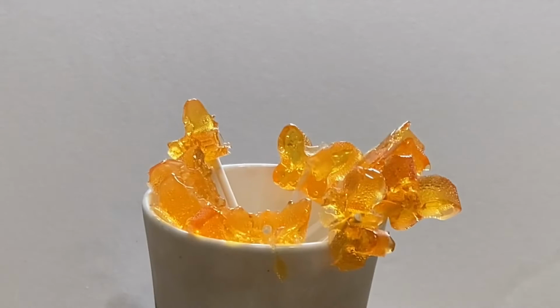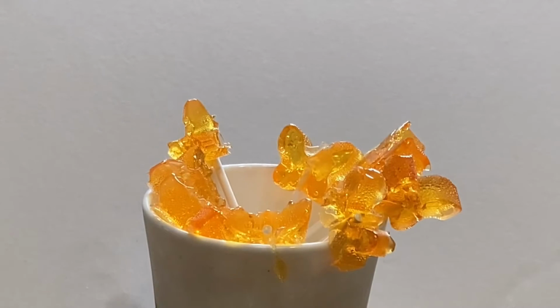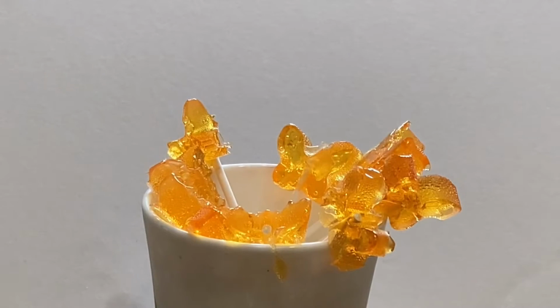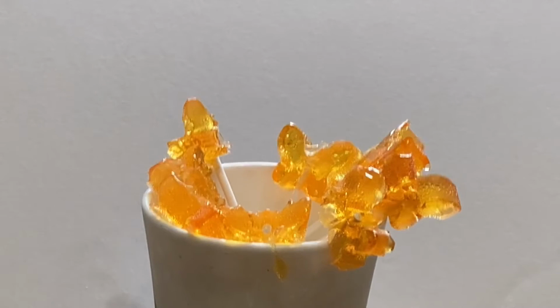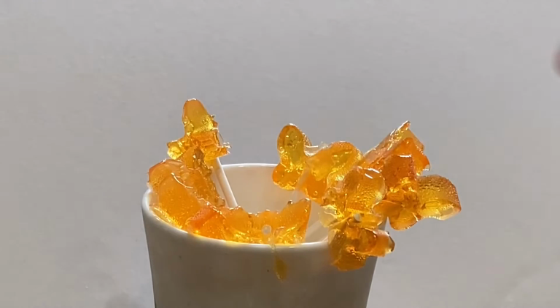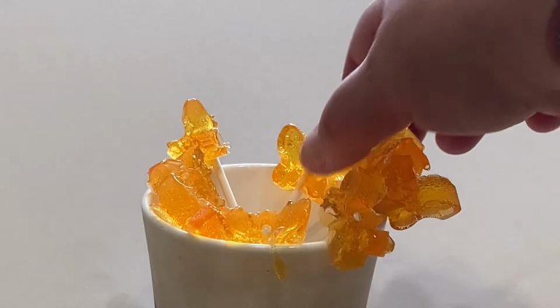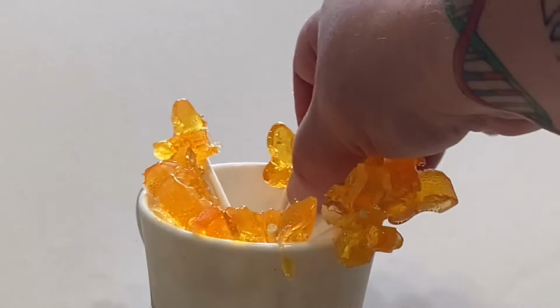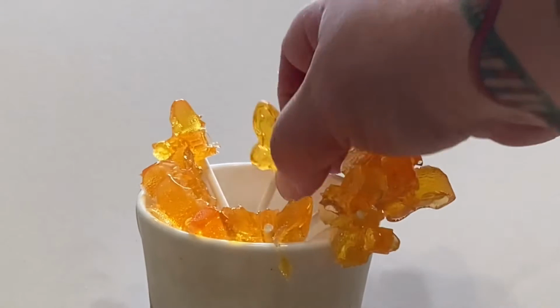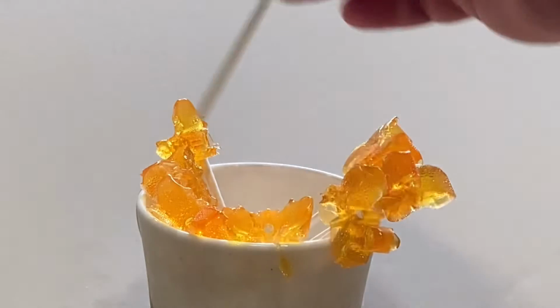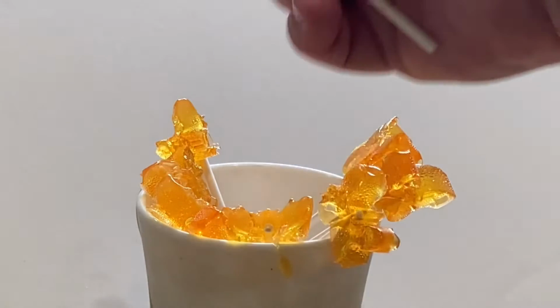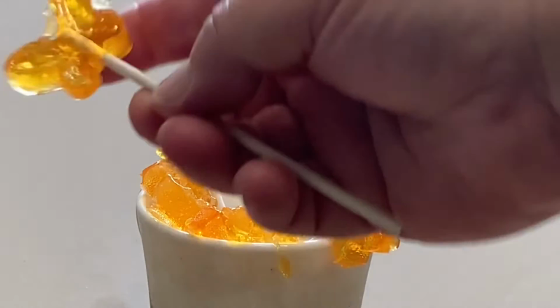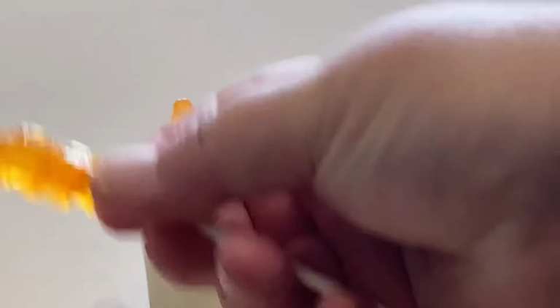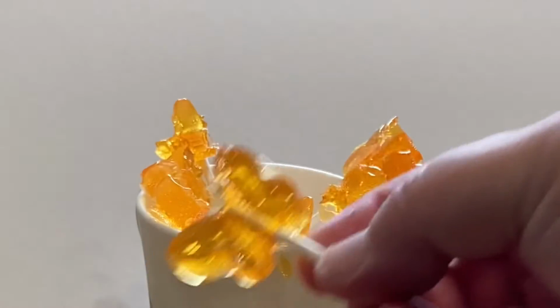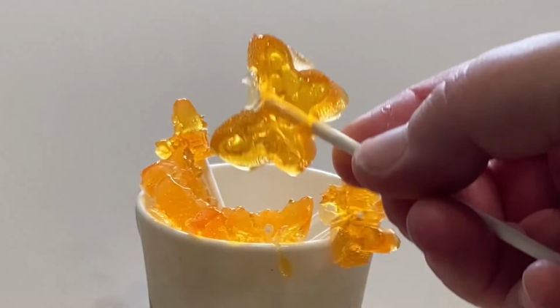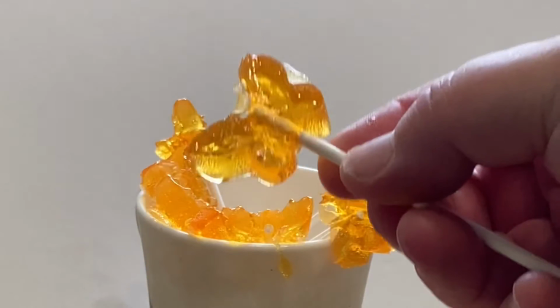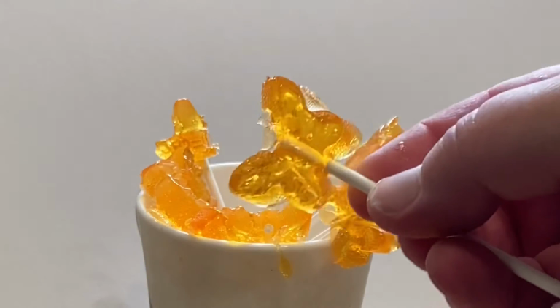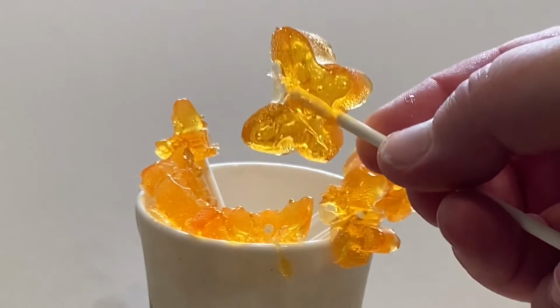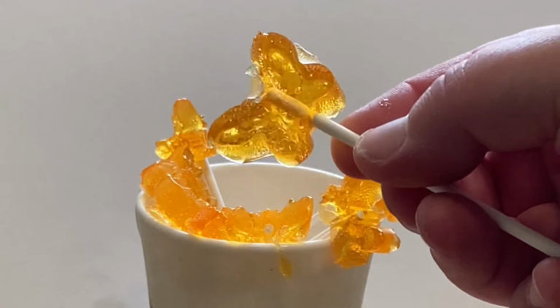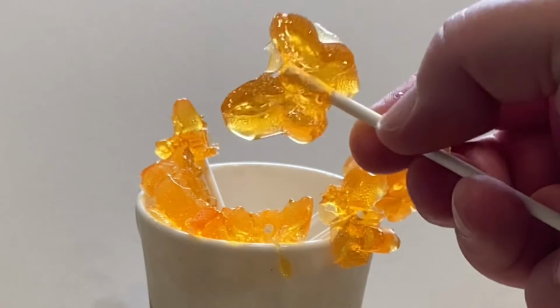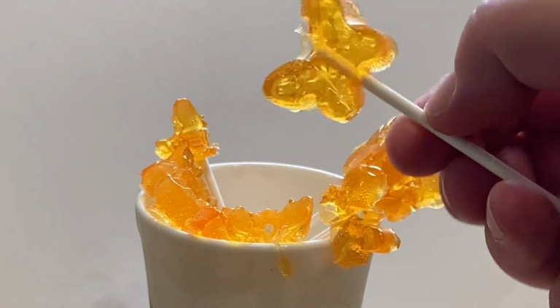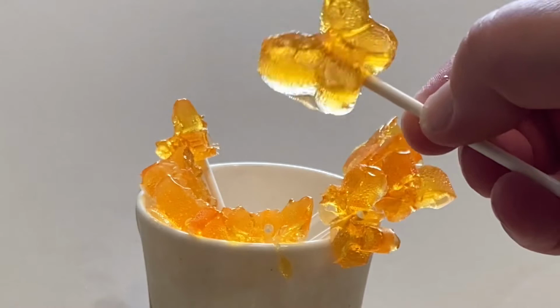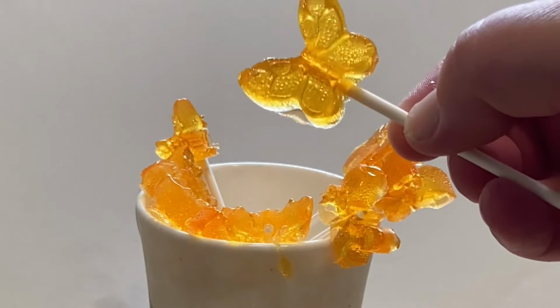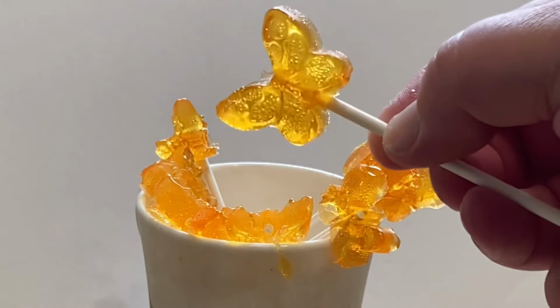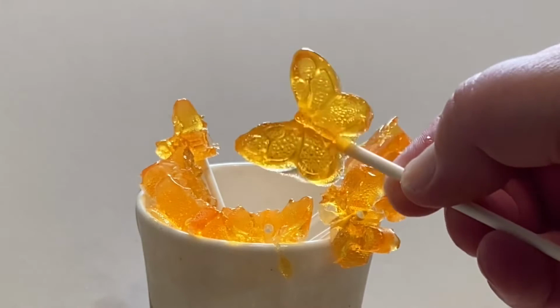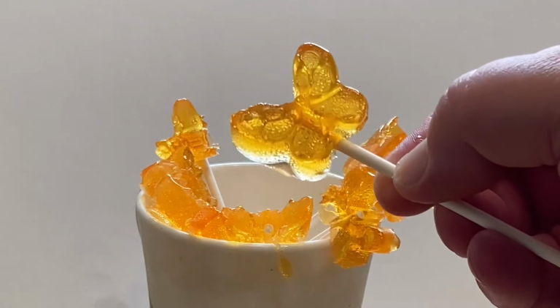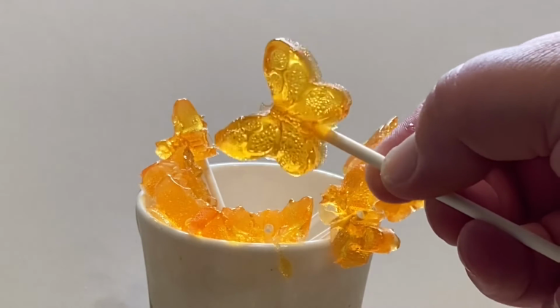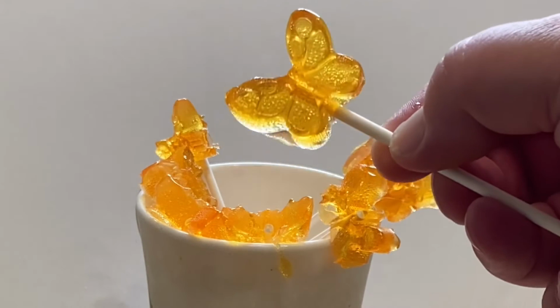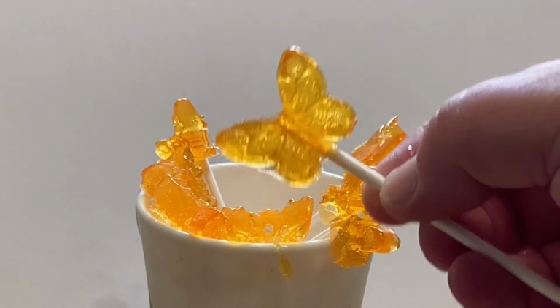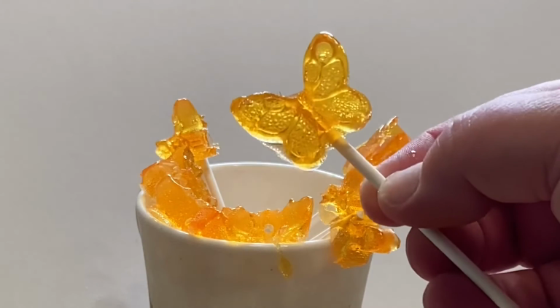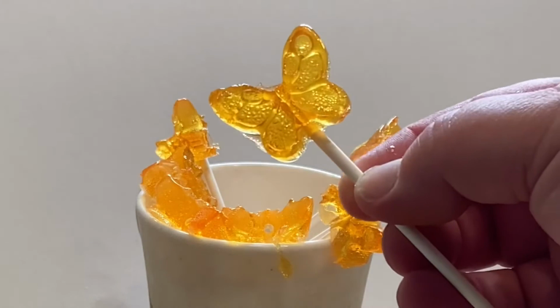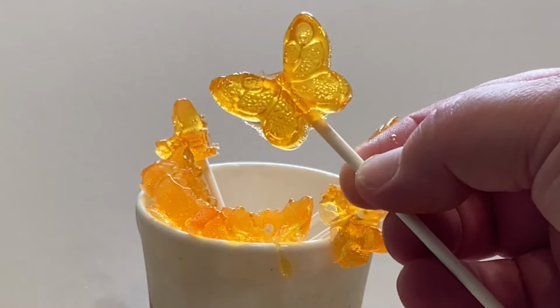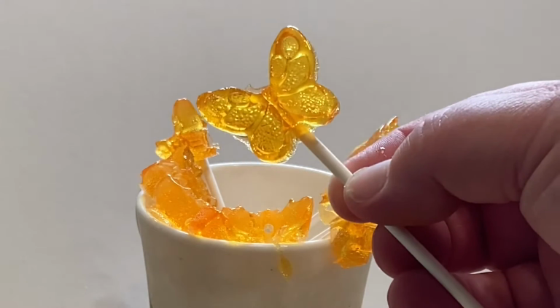Today on The Science of Candy, we are going to be making lollipops and hard candy and looking at their properties and how they're a little bit different than some of the other candies we've made so far.